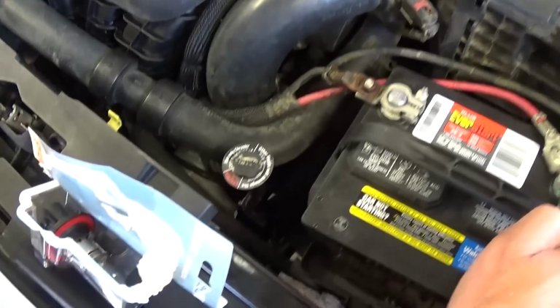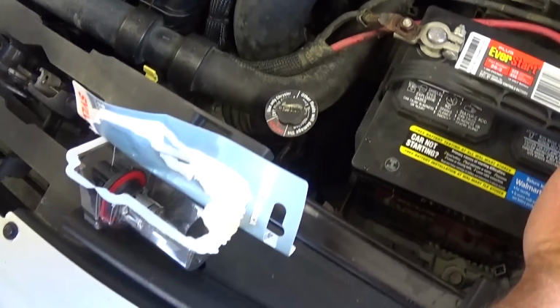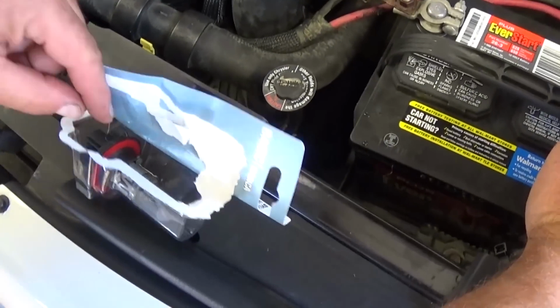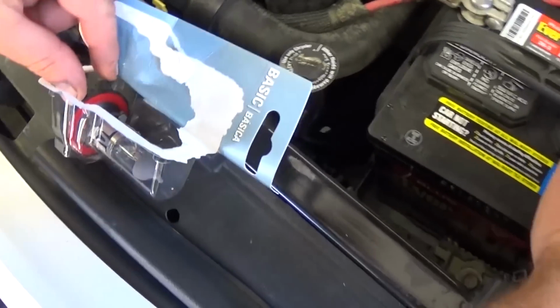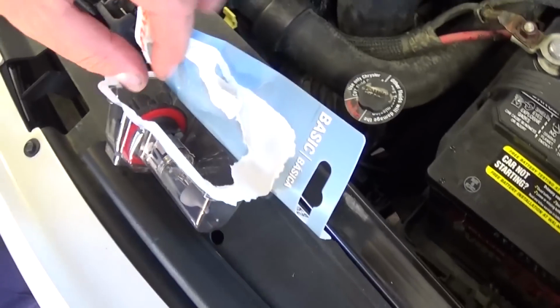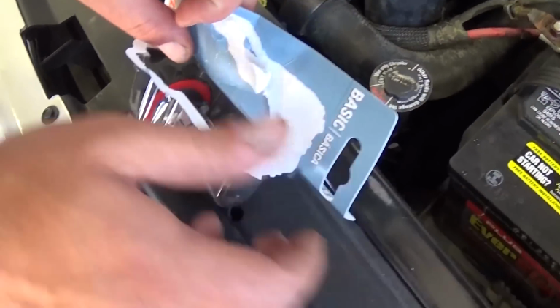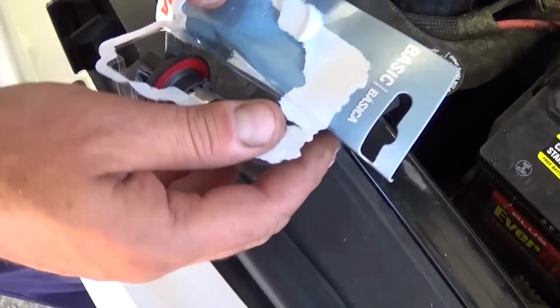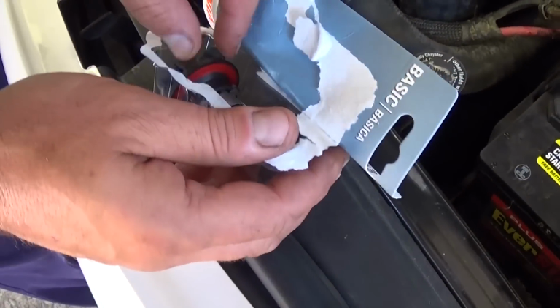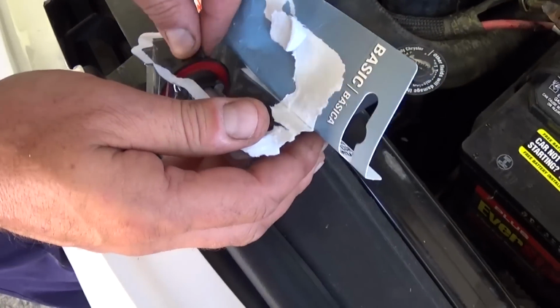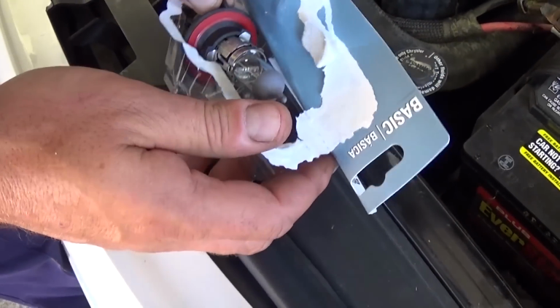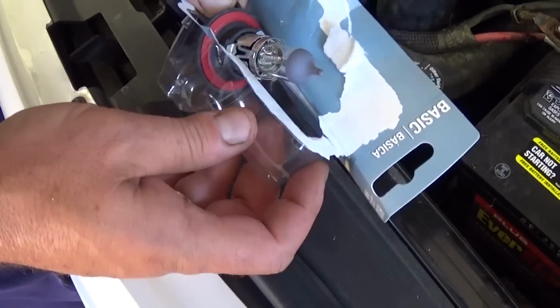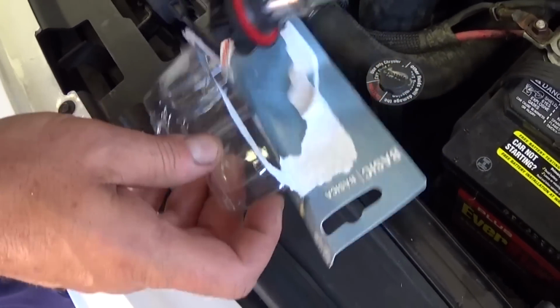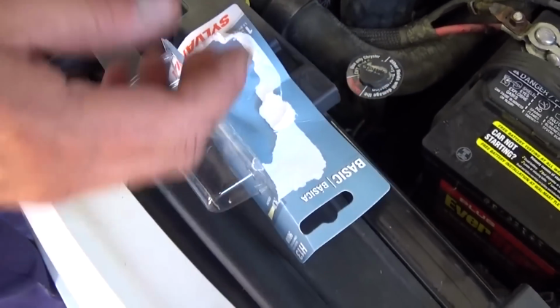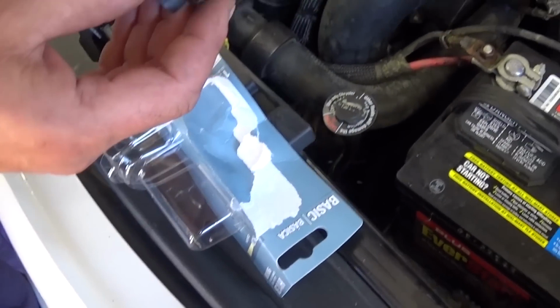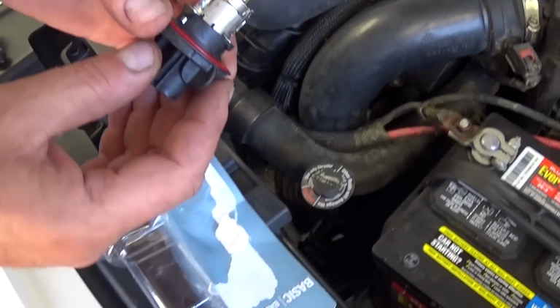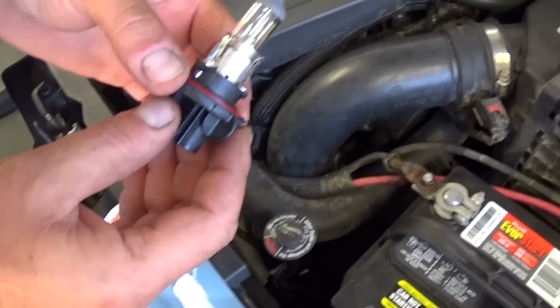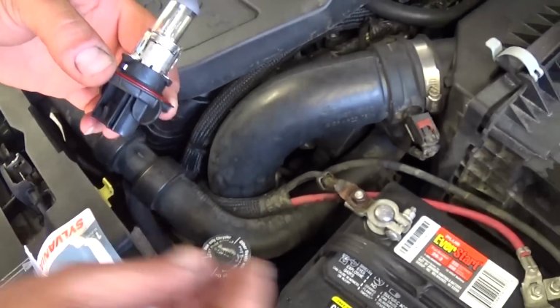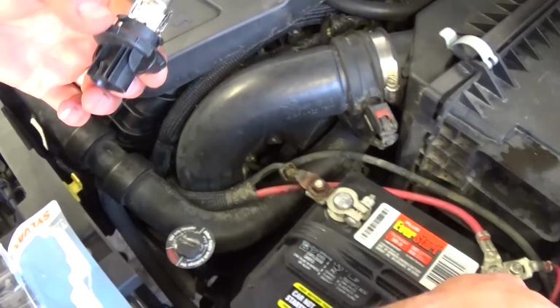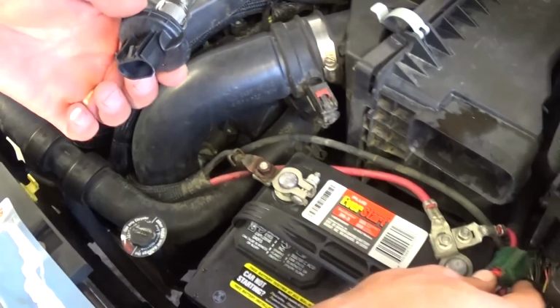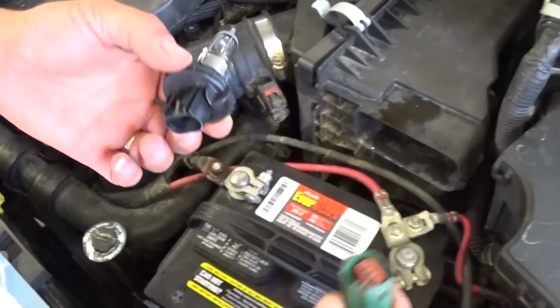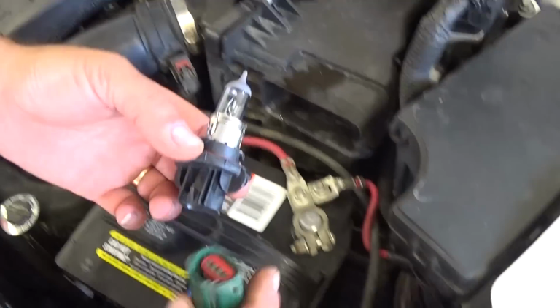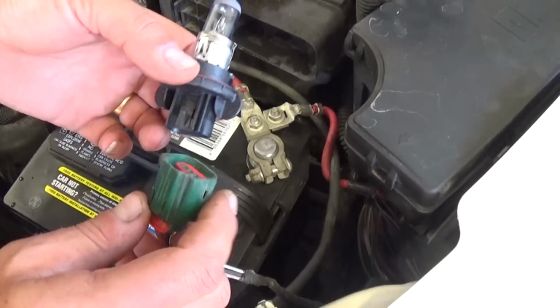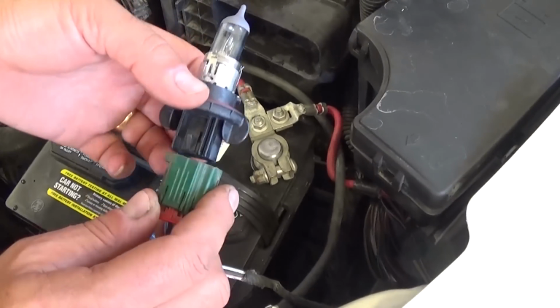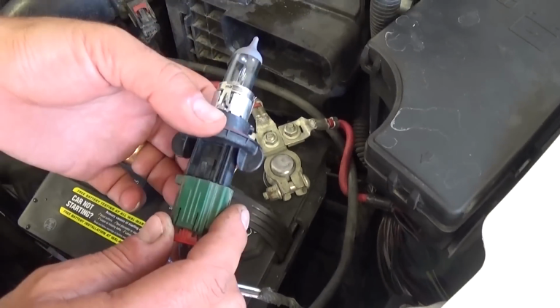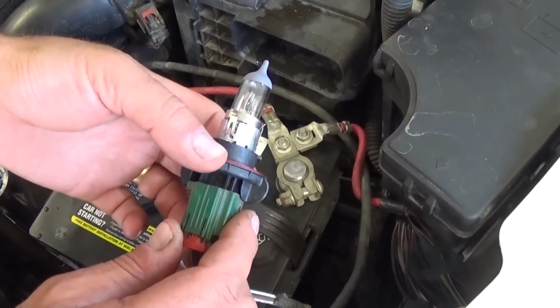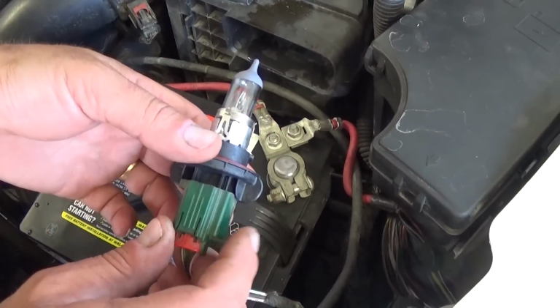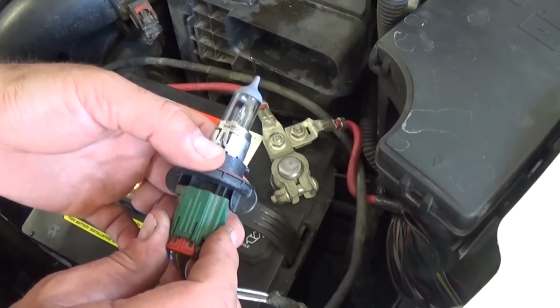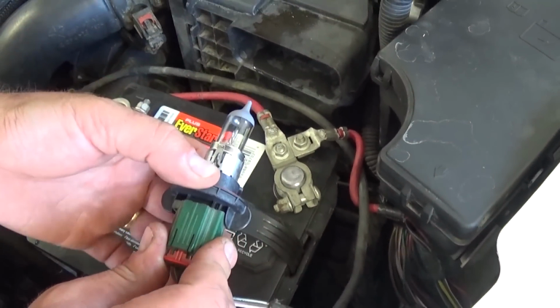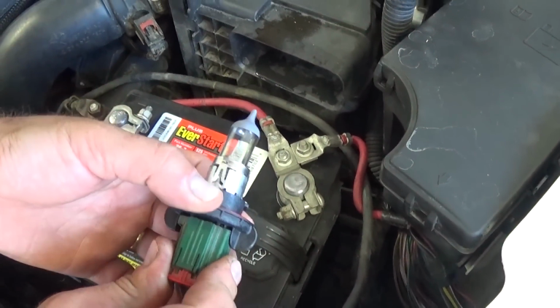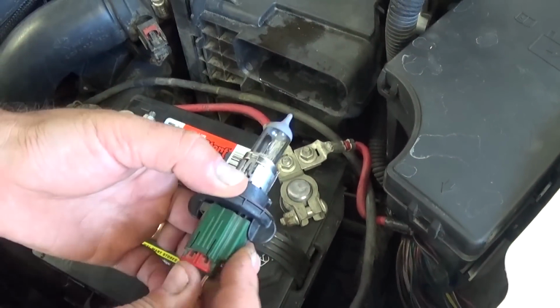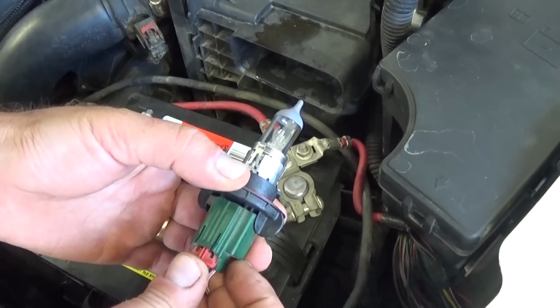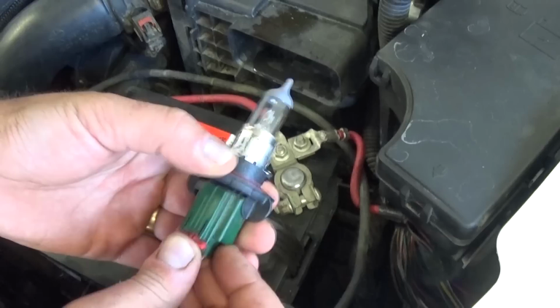With the new bulb, never touch the glass part with your fingers. Because if you do, the oil from your fingers is going to make the bulb too hot and it's going to burn too fast. So you just push it like that.